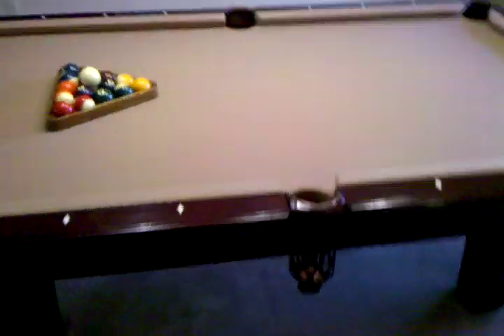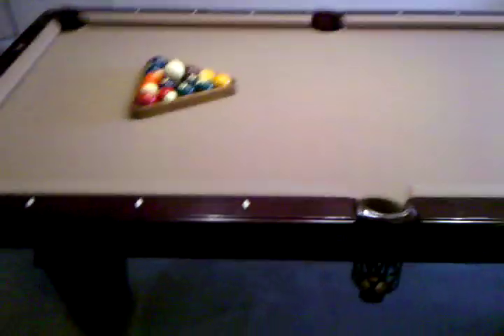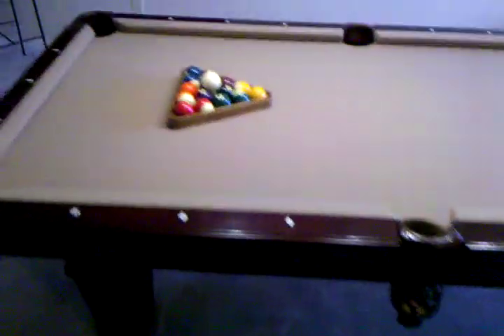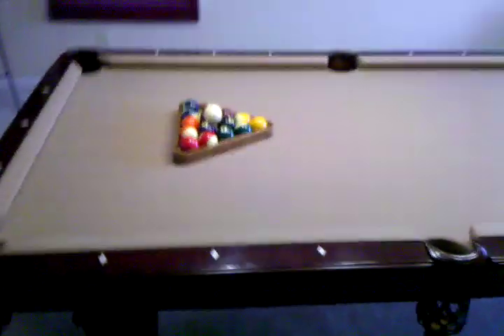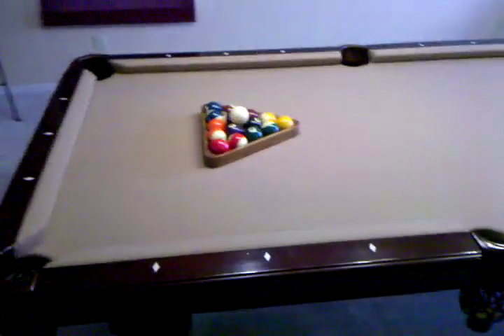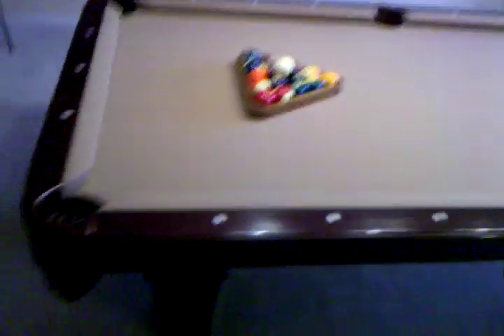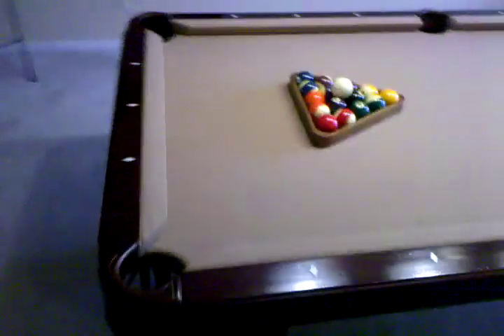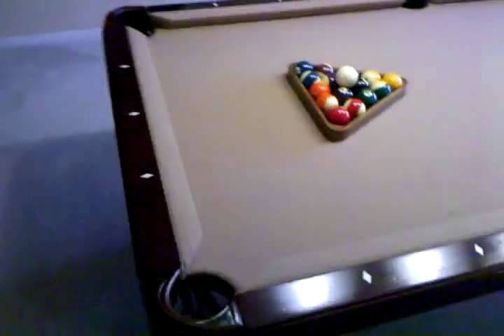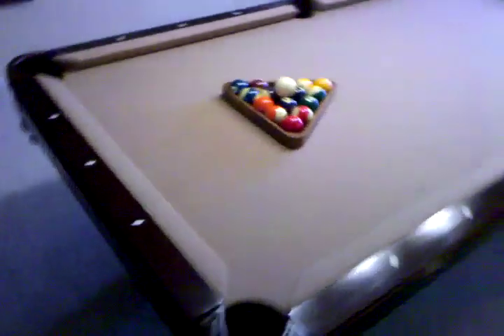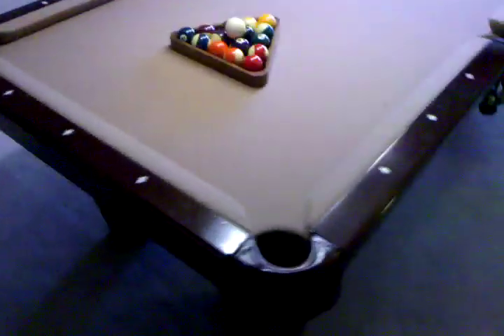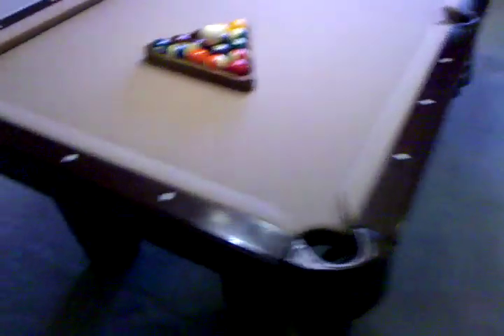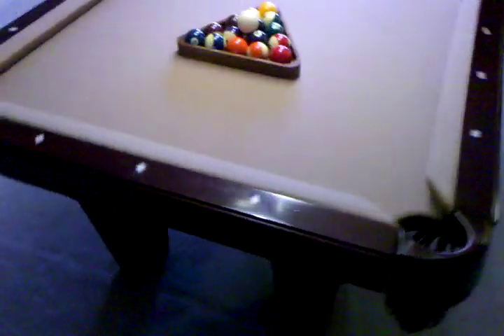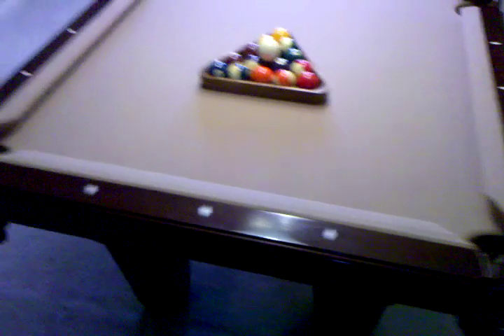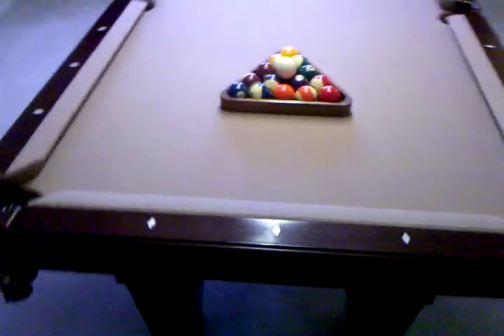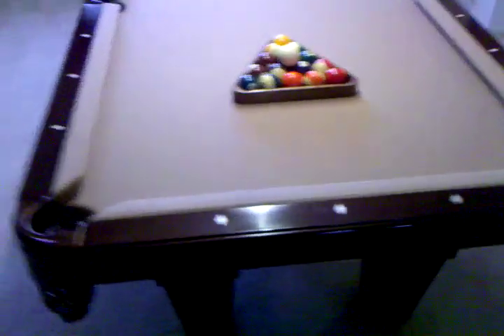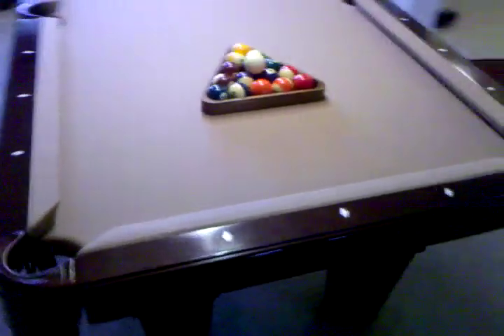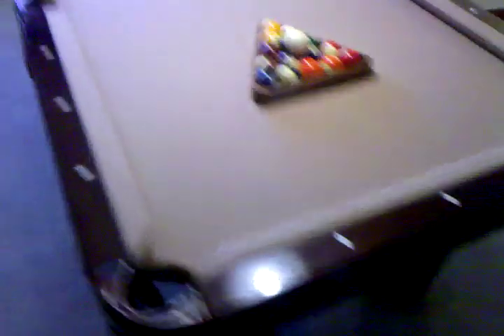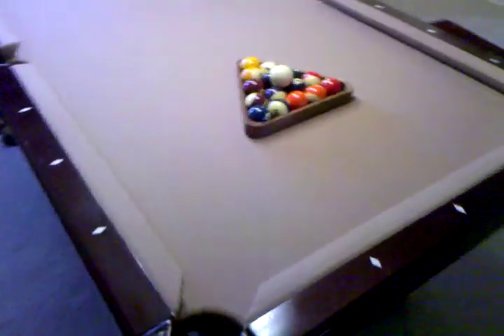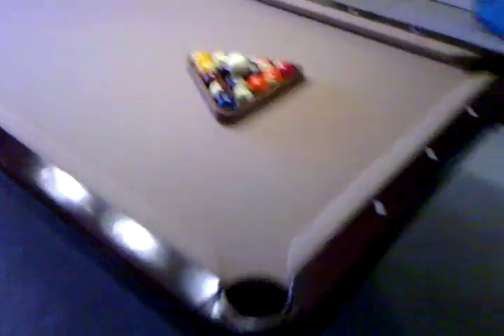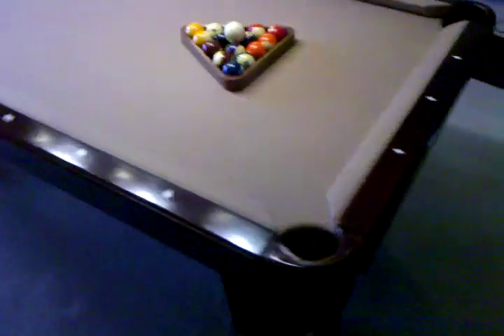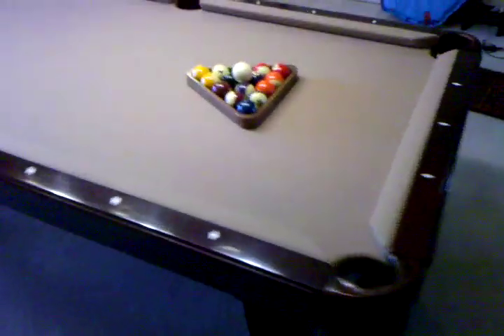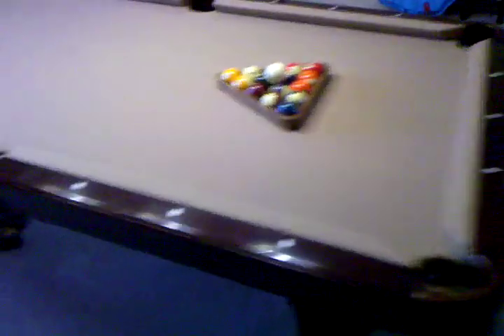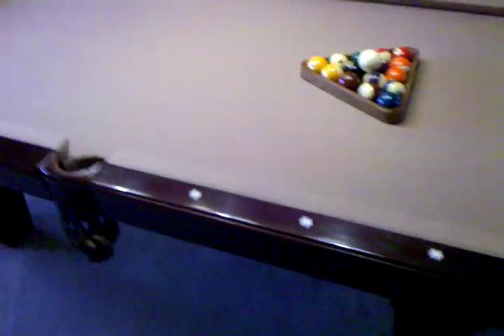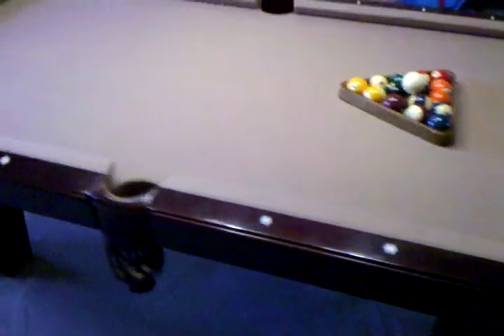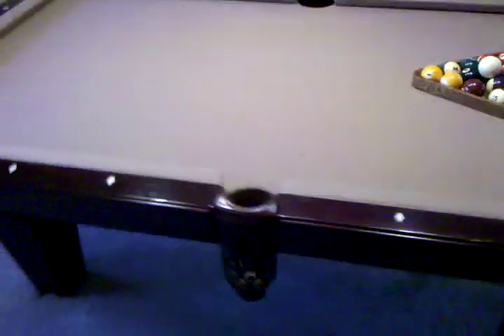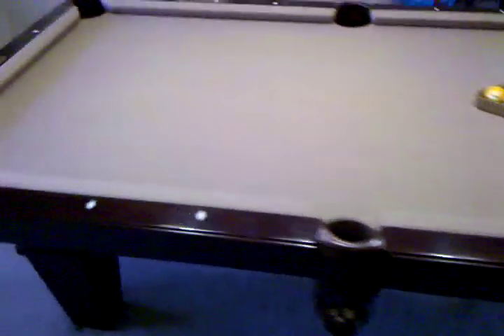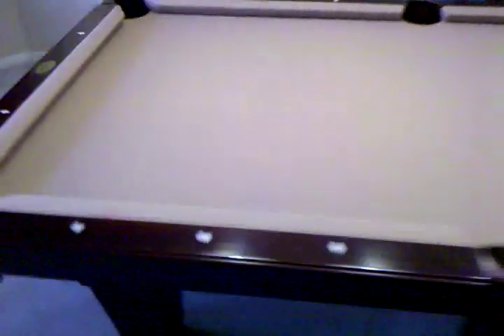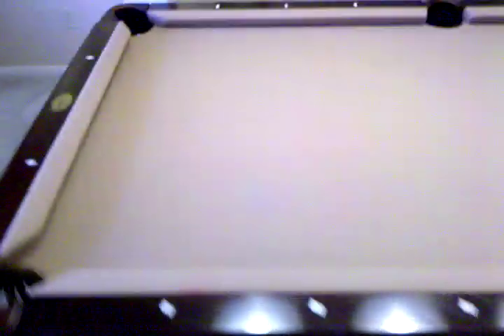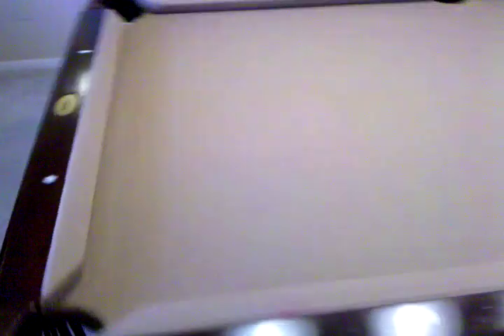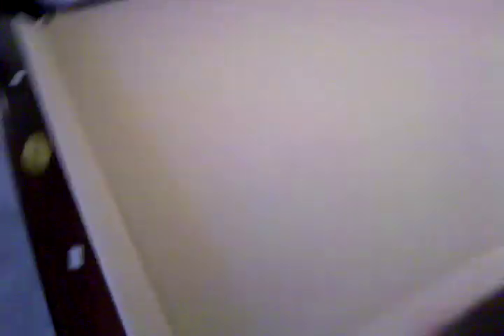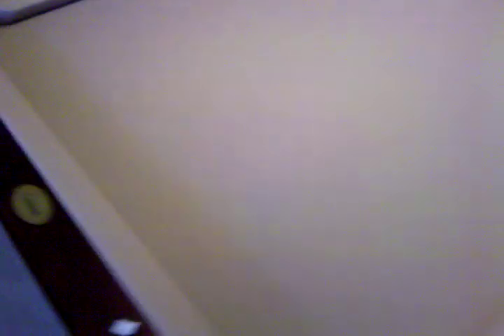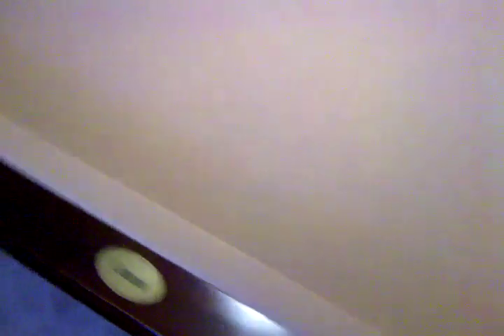This is a video for our pool table that is for sale. As you can see, it is a Cannon pool table.